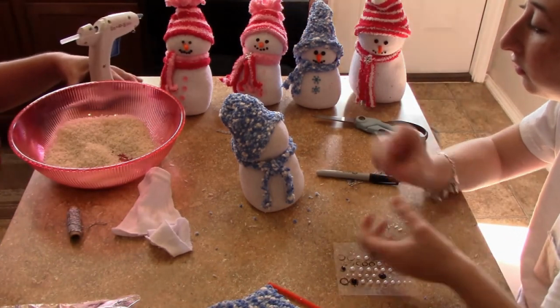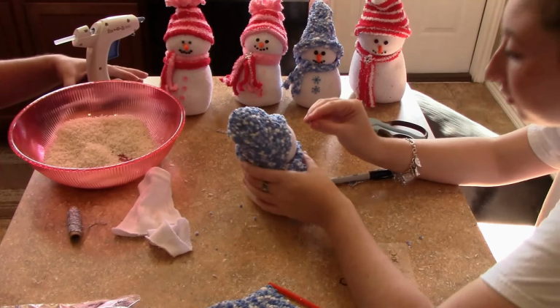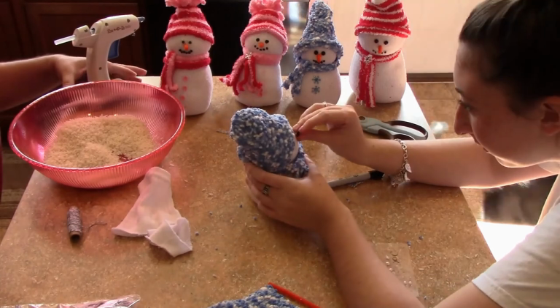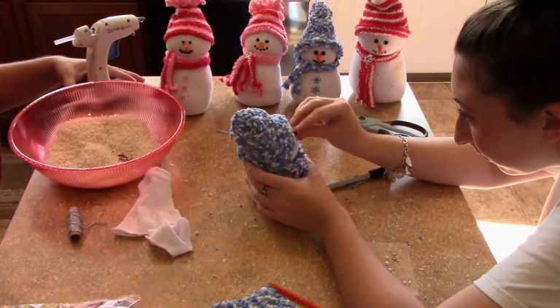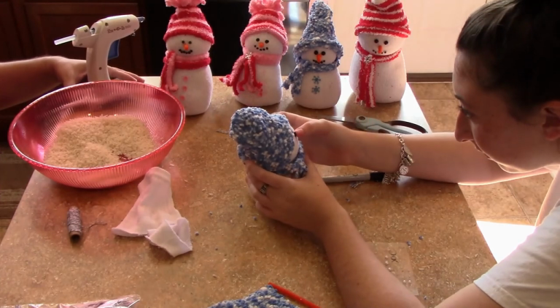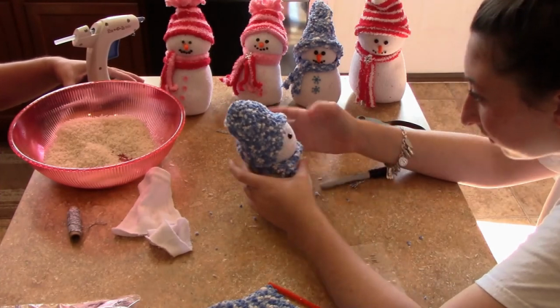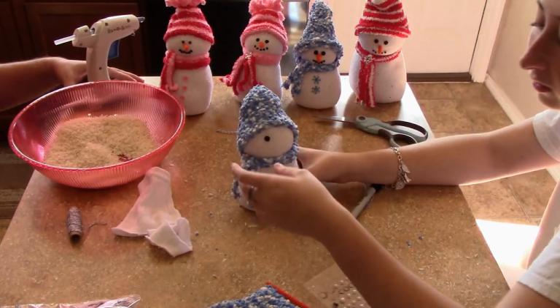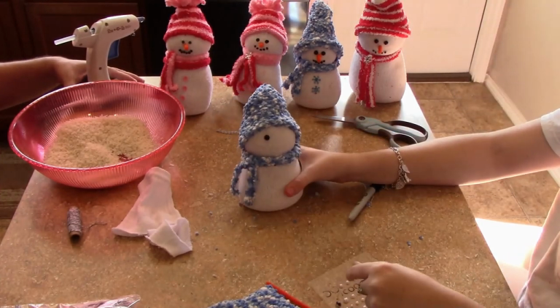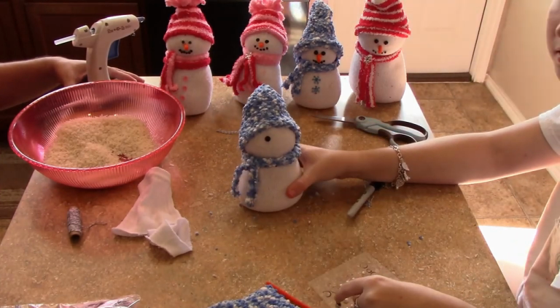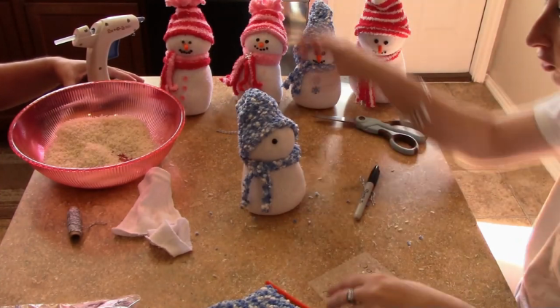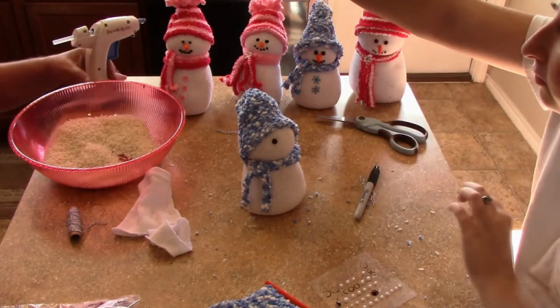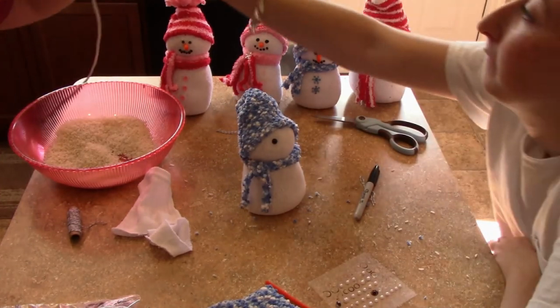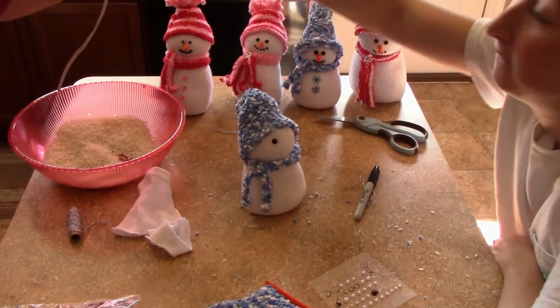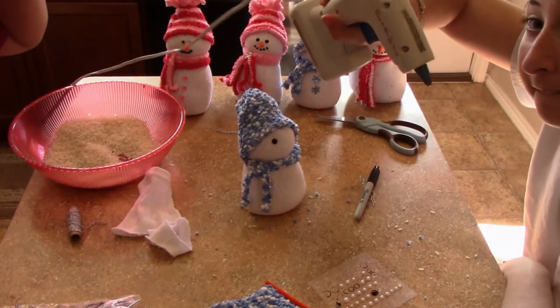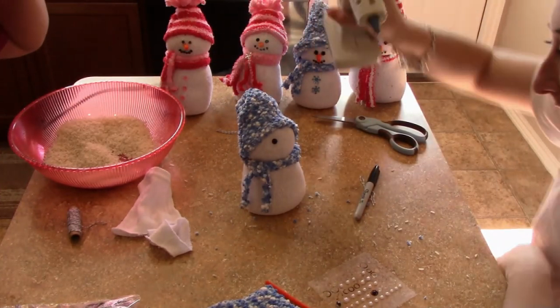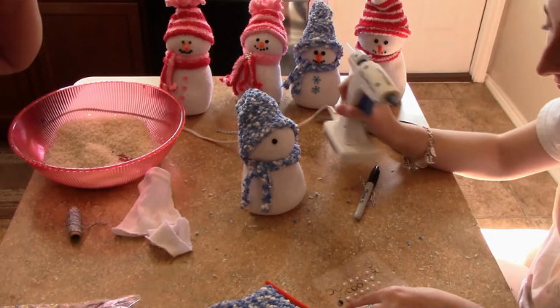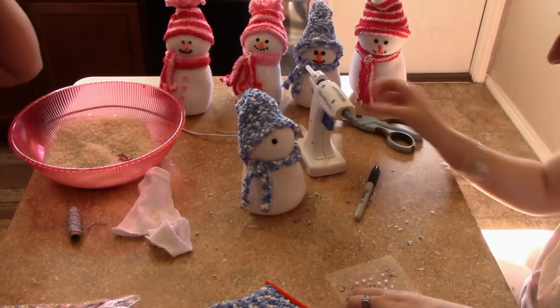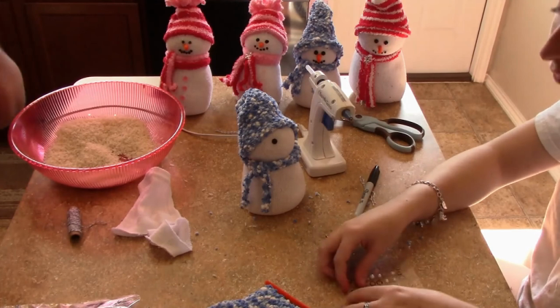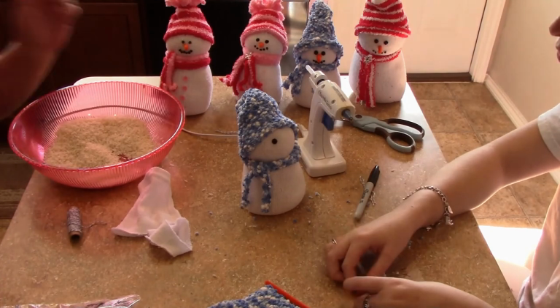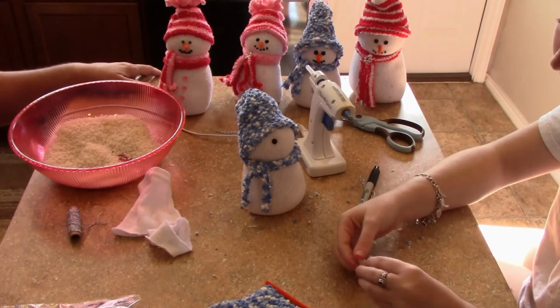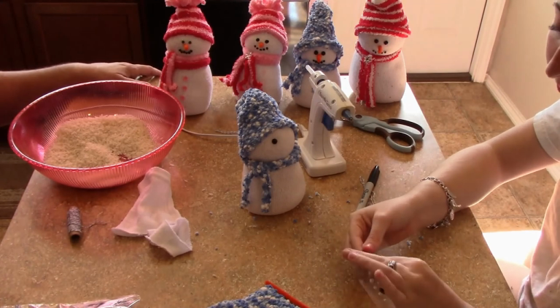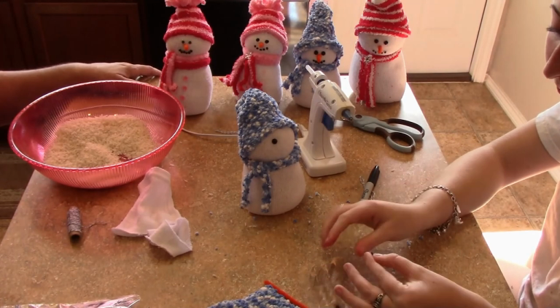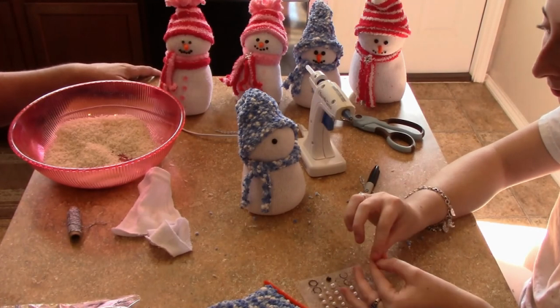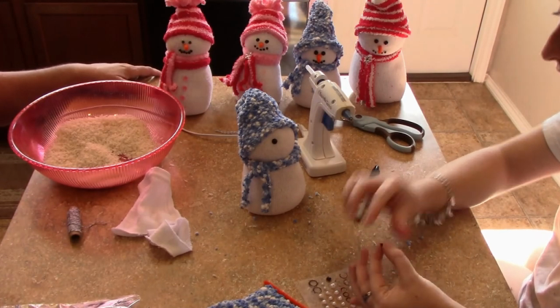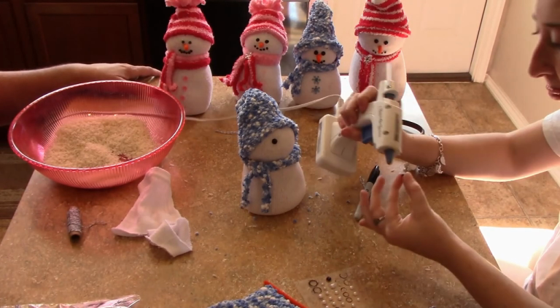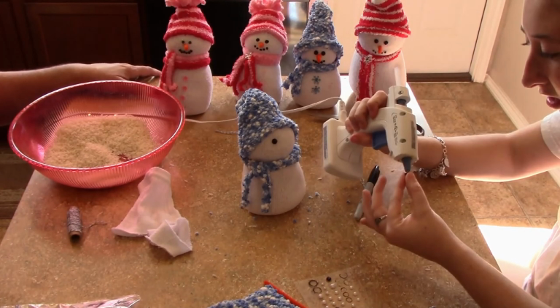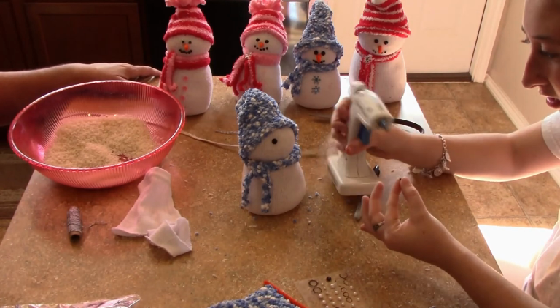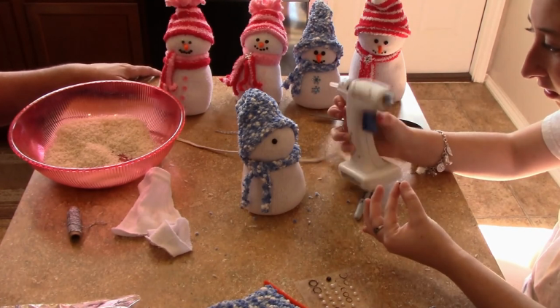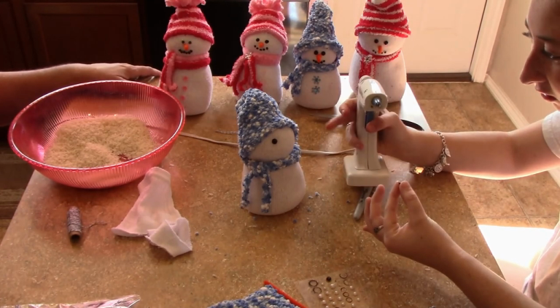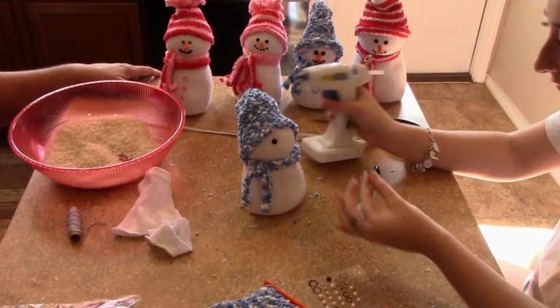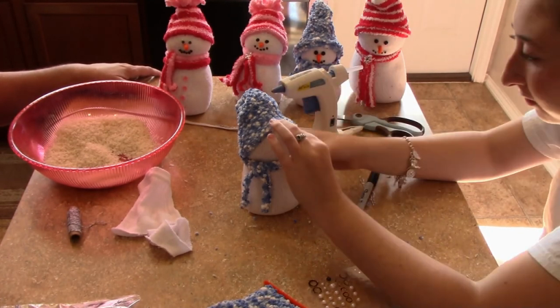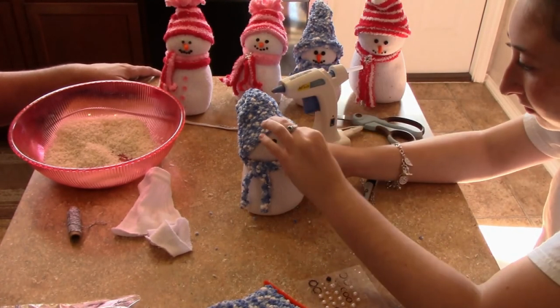Here she's putting on the eyes. We forgot — we took a break and turned off the glue gun, so we had to wait for it to heat up. But we did go back and glue on the eyes.